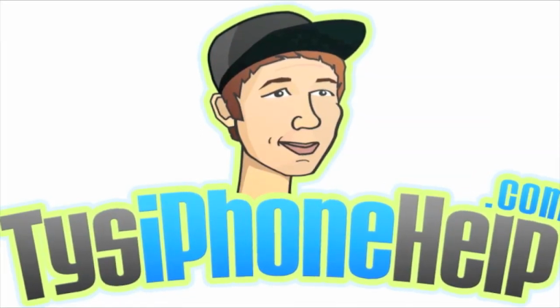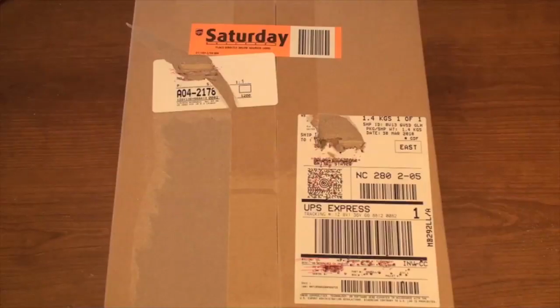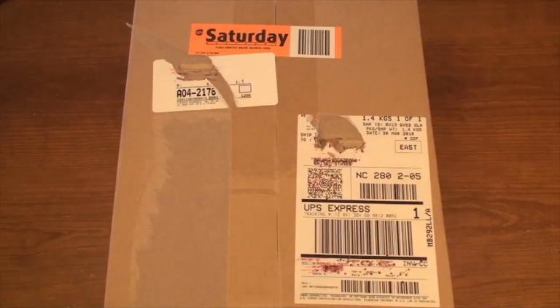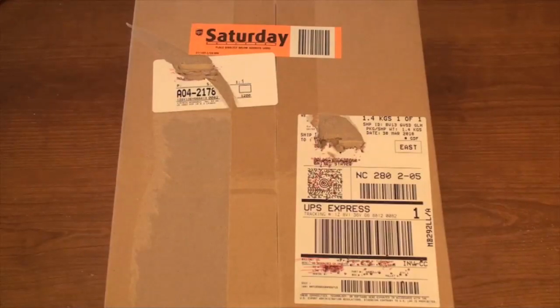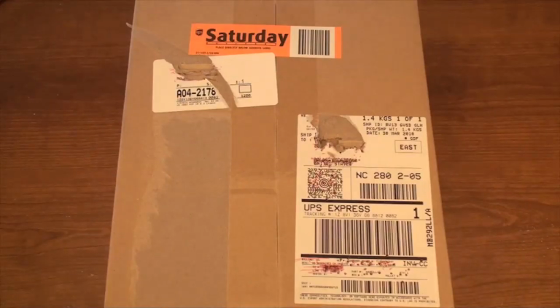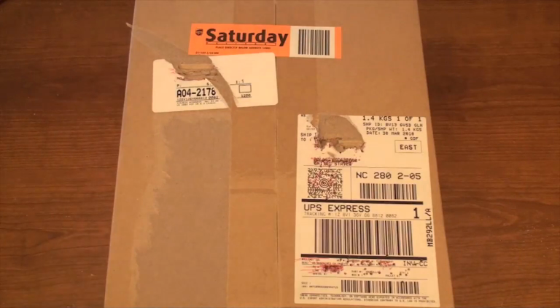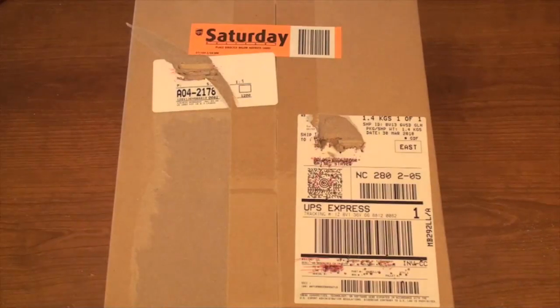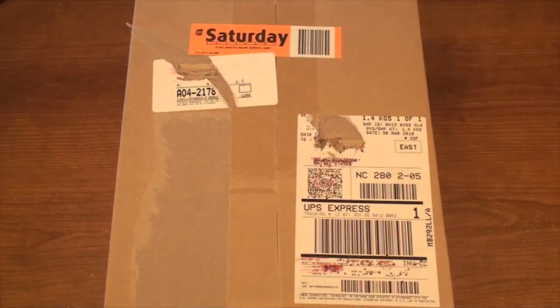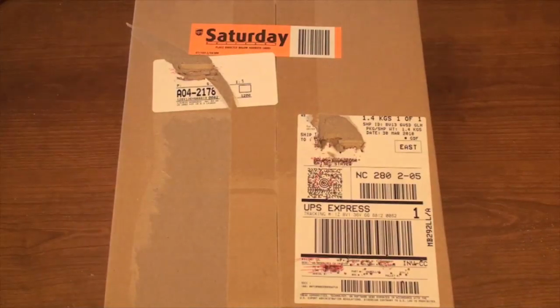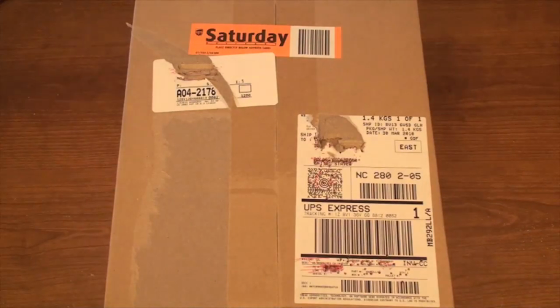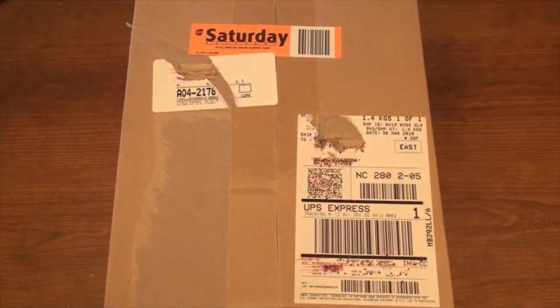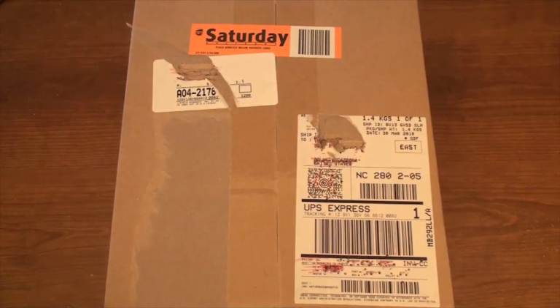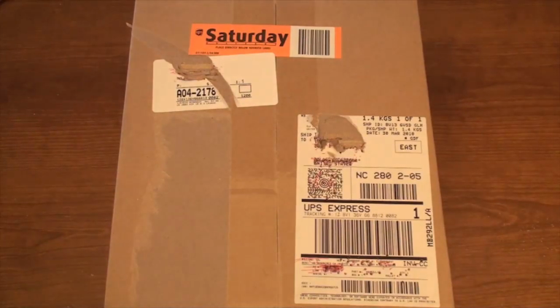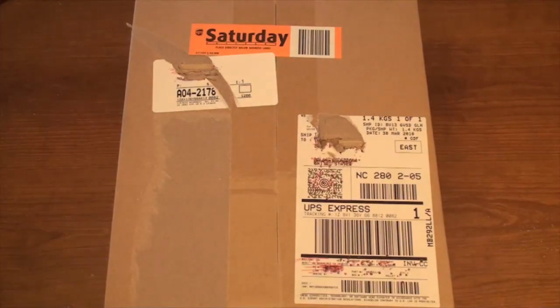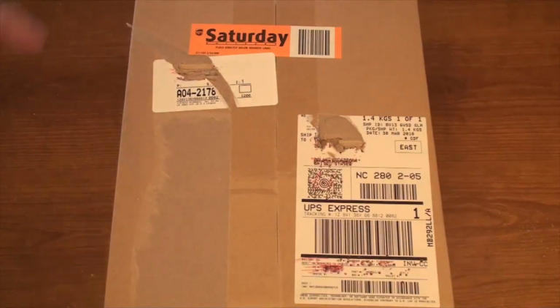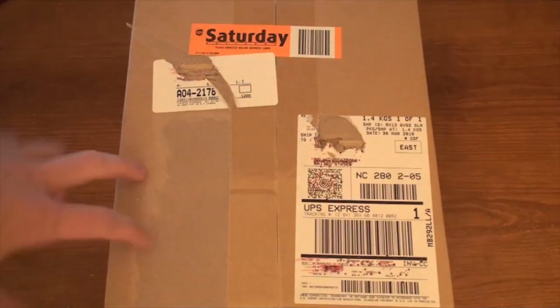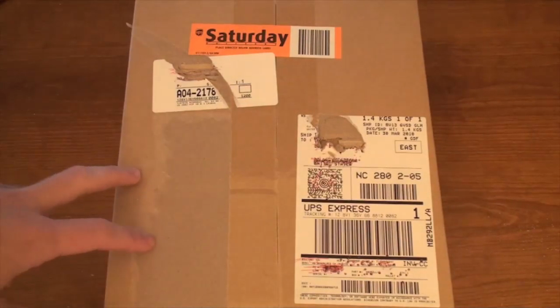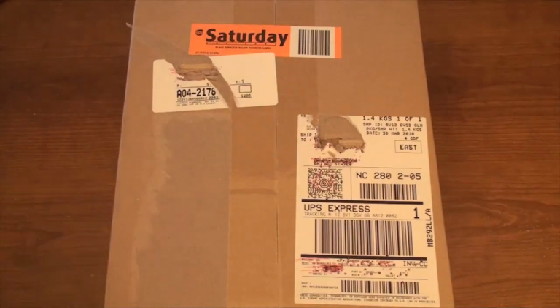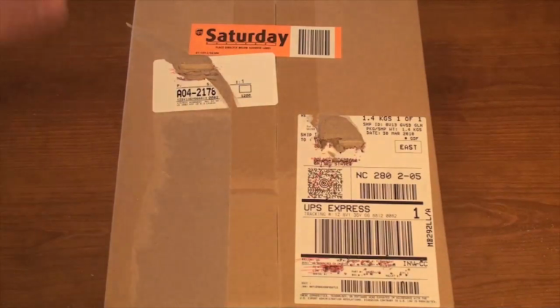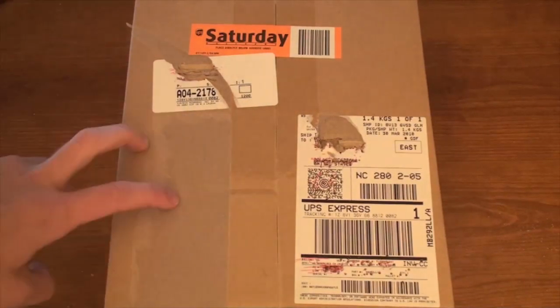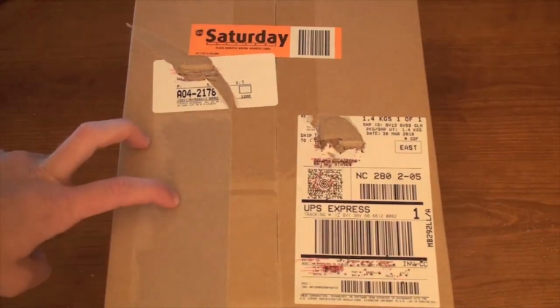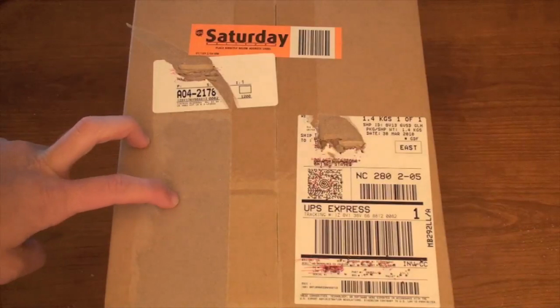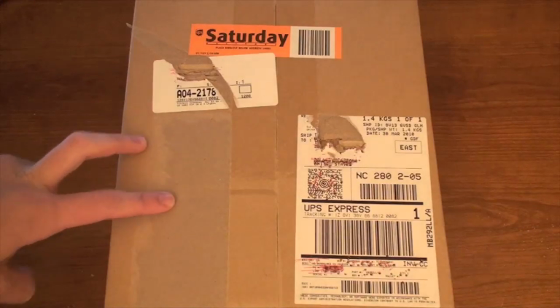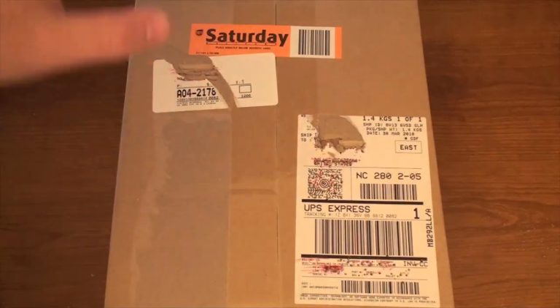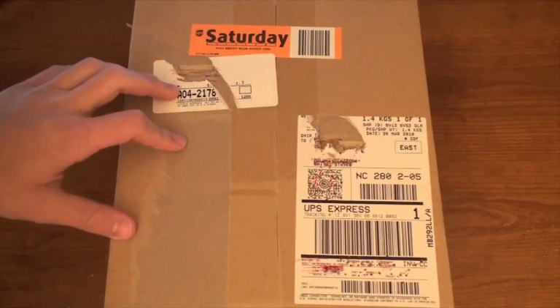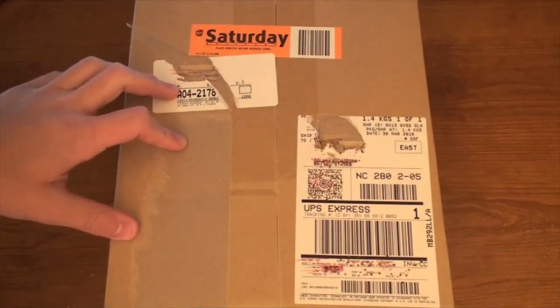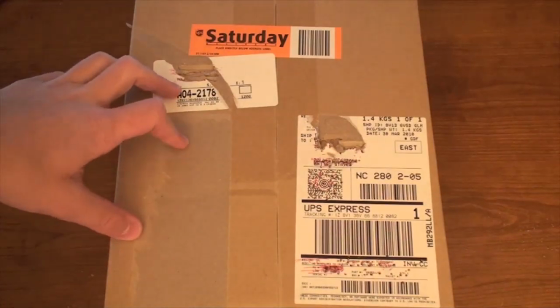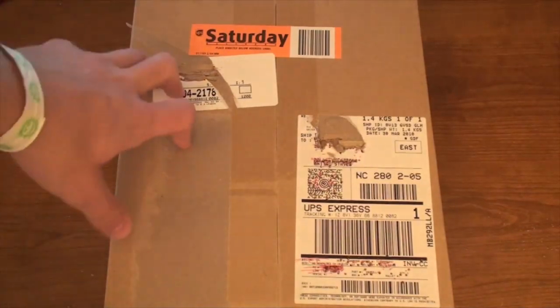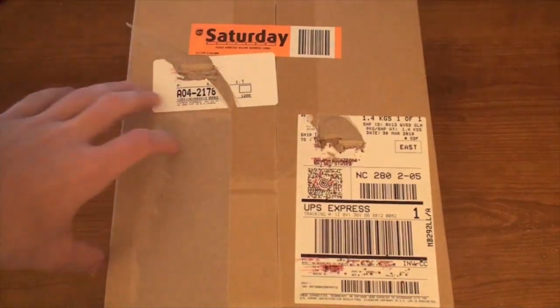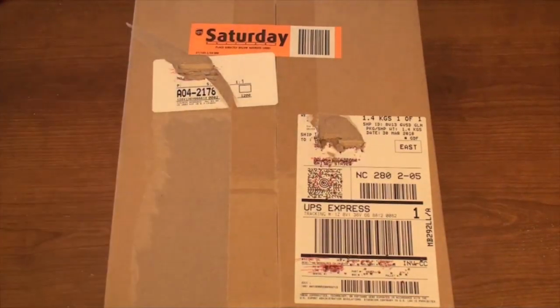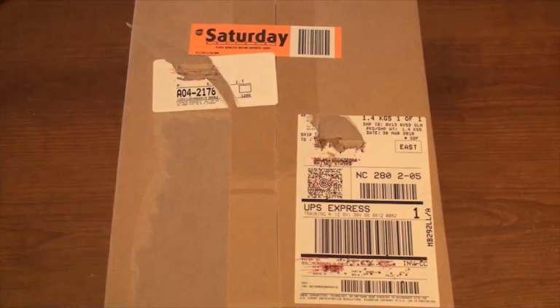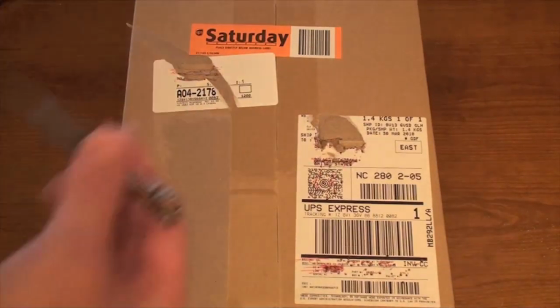The time is here — I've now got my iPad. I'm so excited to see what this looks like, play around with it, and film some videos for you guys. Let's go ahead and get straight to the unboxing.